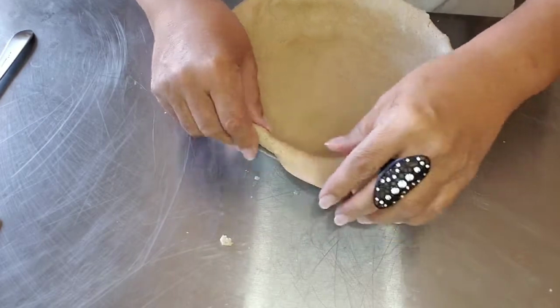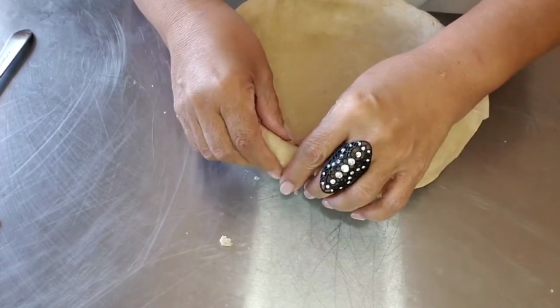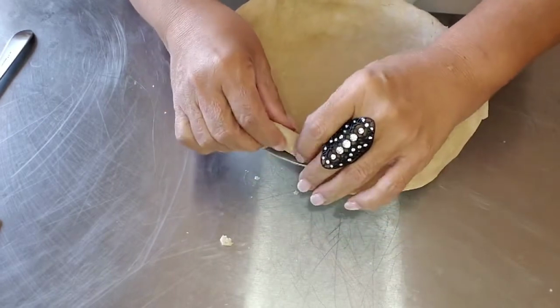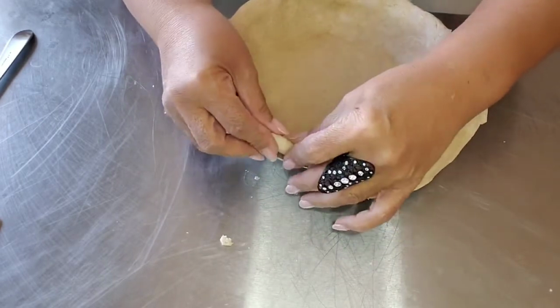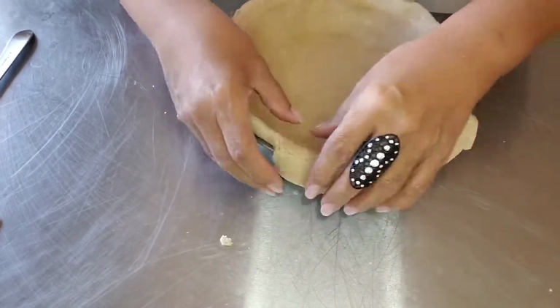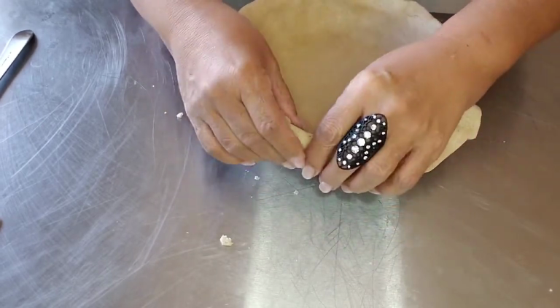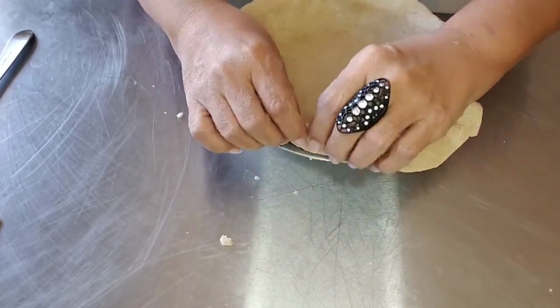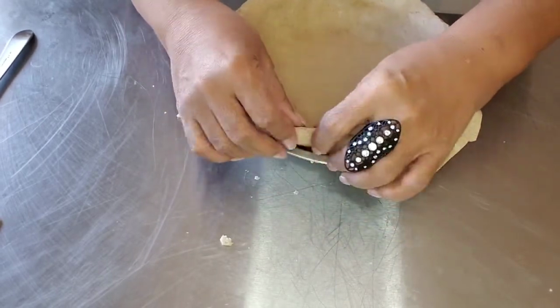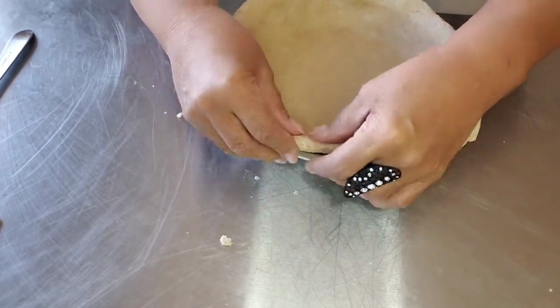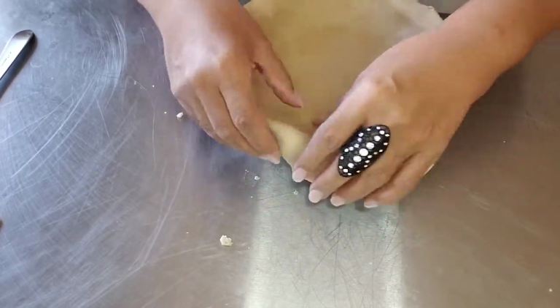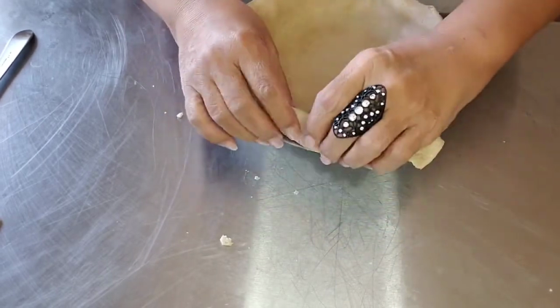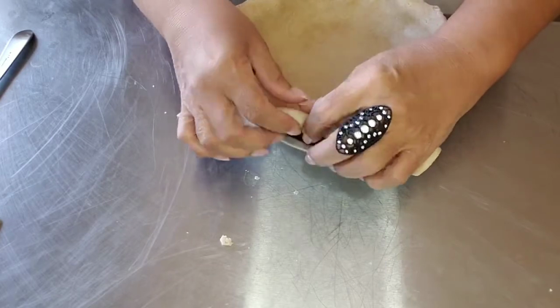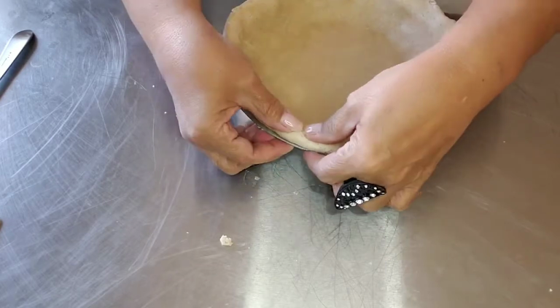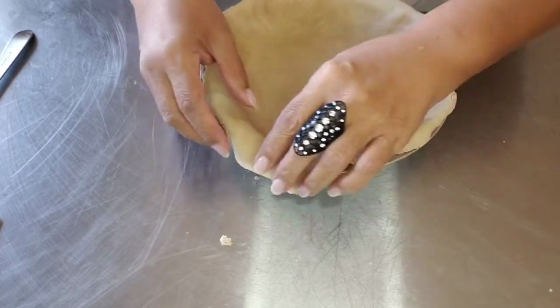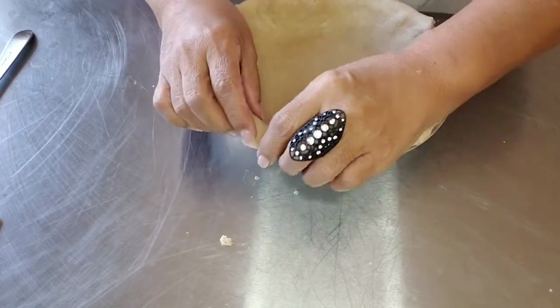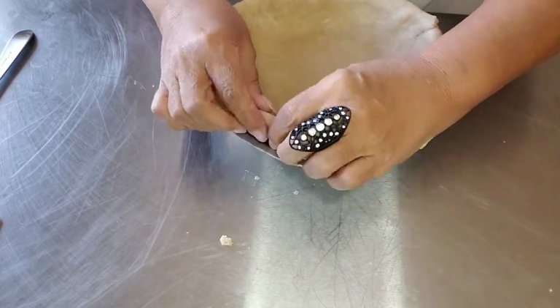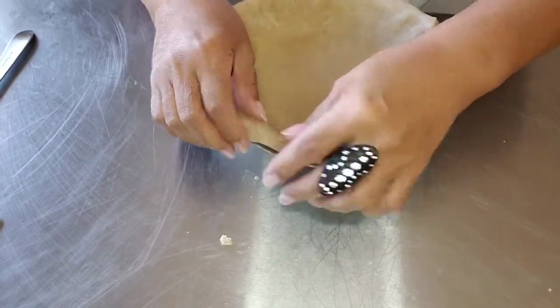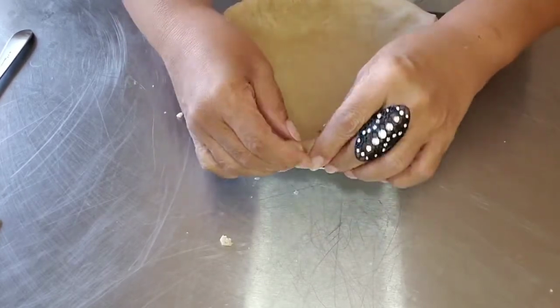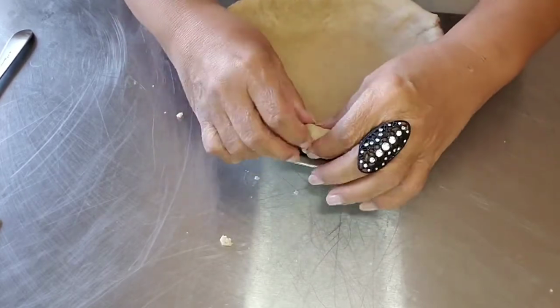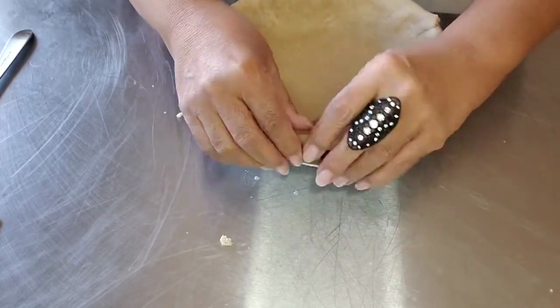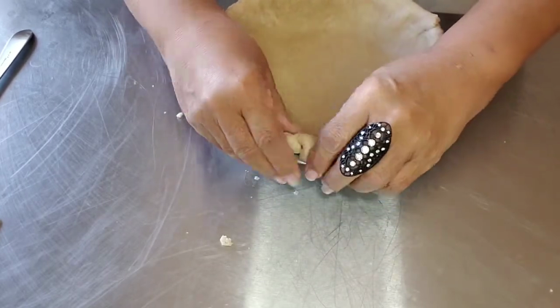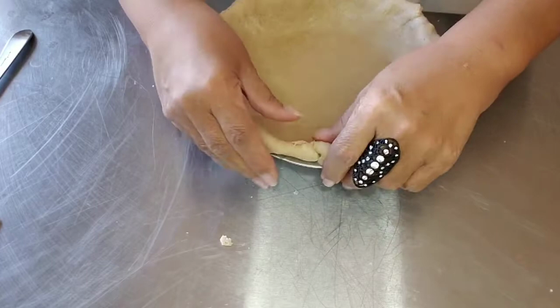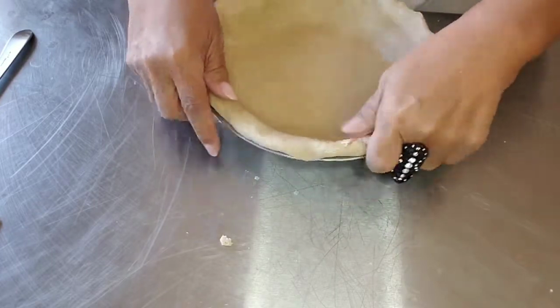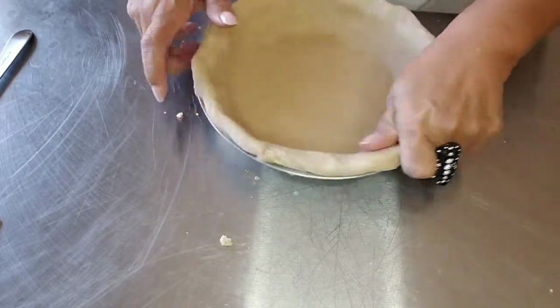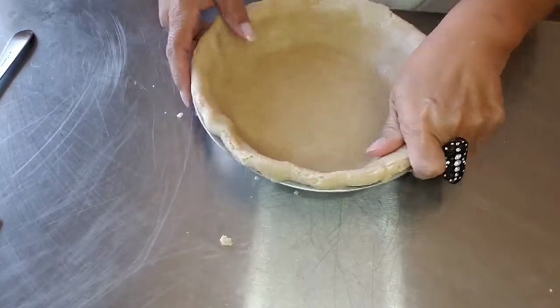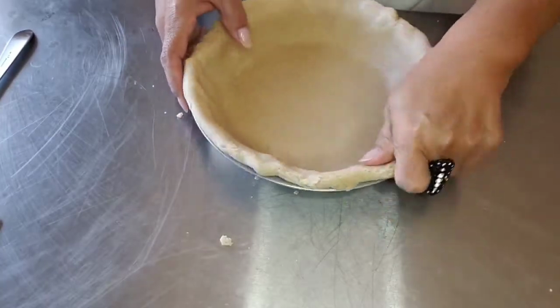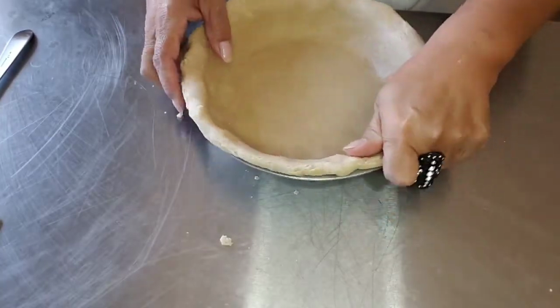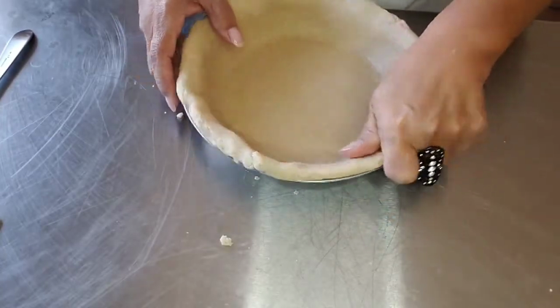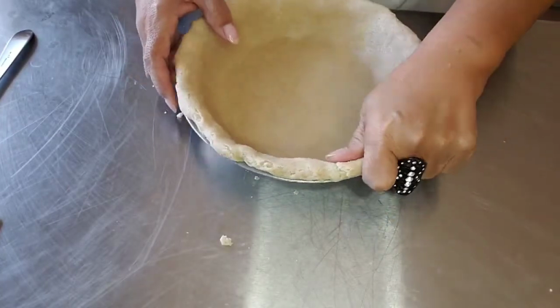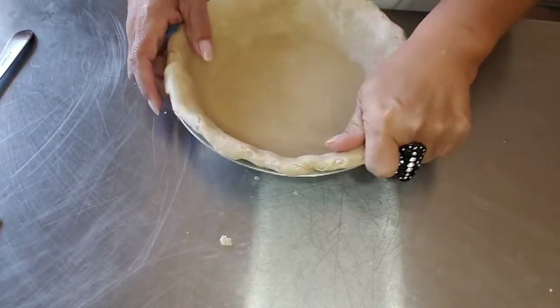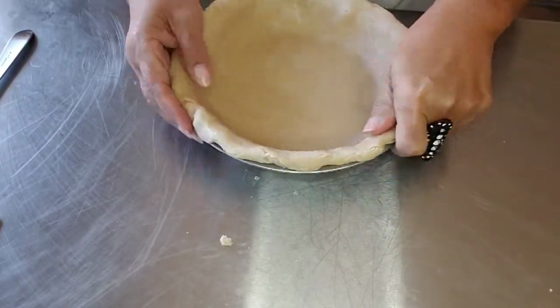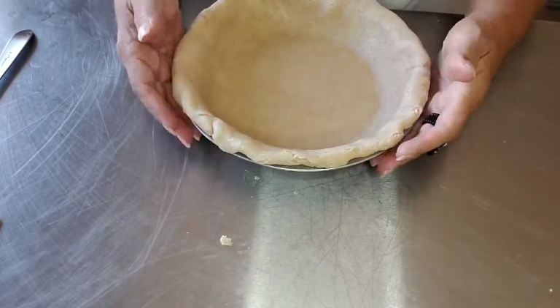When you pre-bake a pie, you're essentially making the crust ready to eat right then and there. You could actually just make a pie crust and eat it — I know people who really like pie crust enough to do just that.